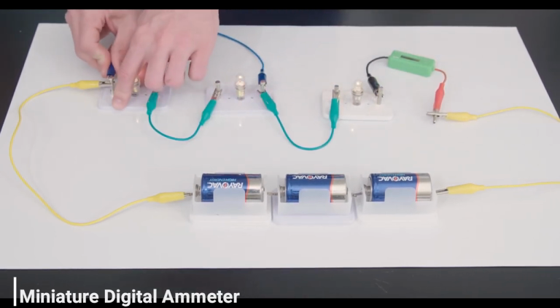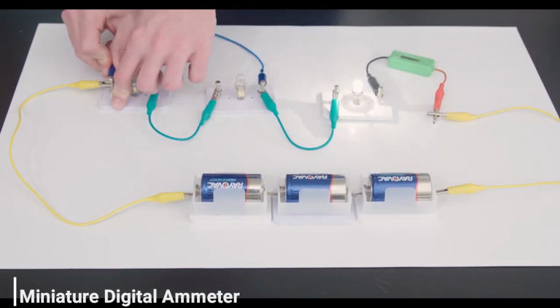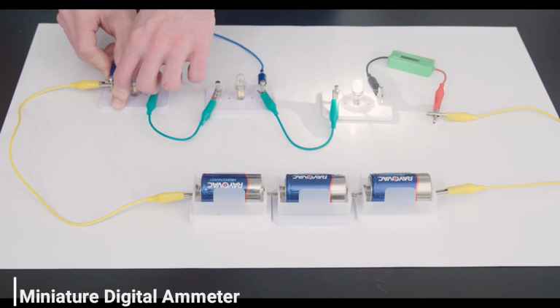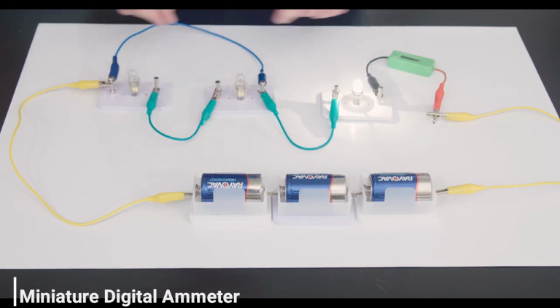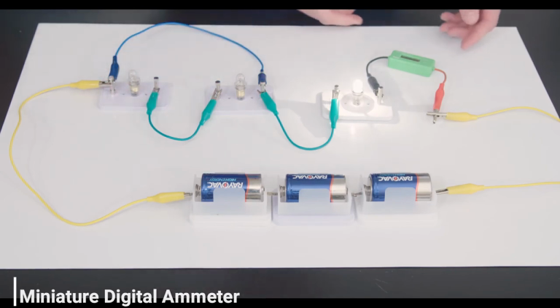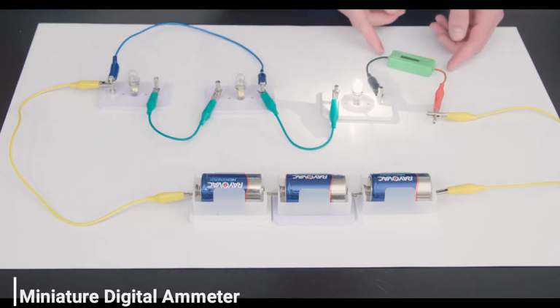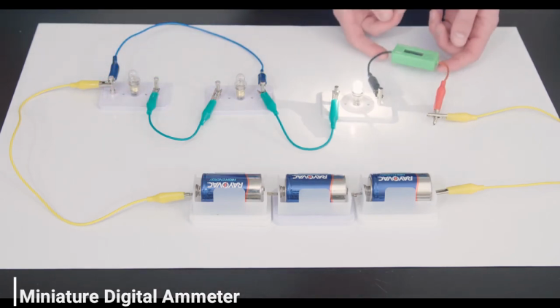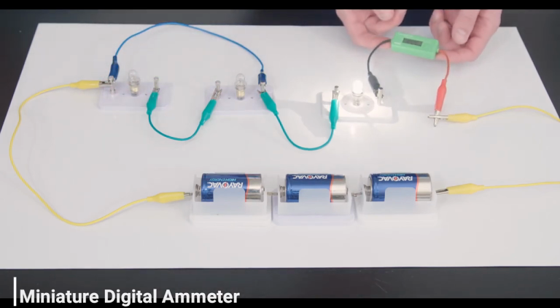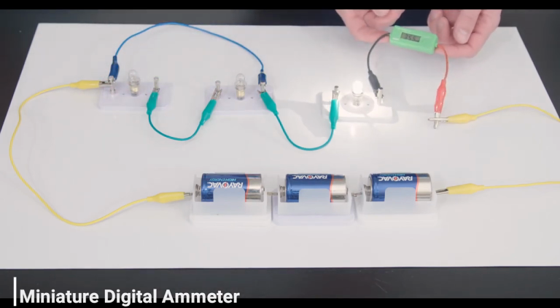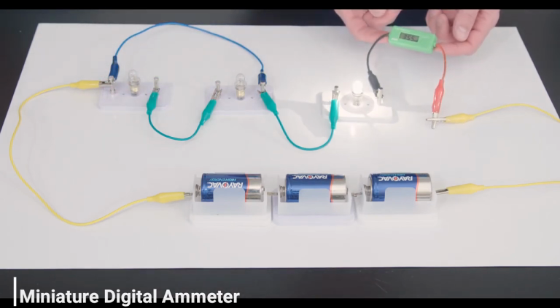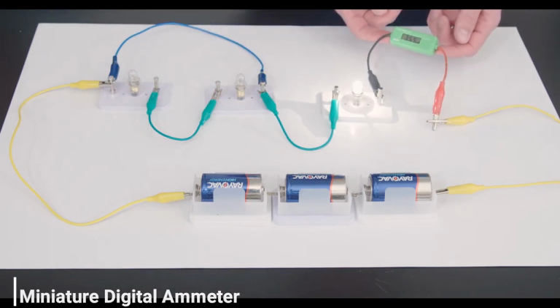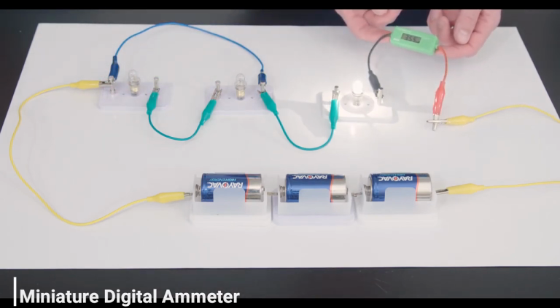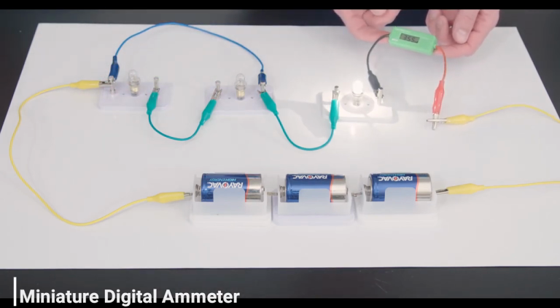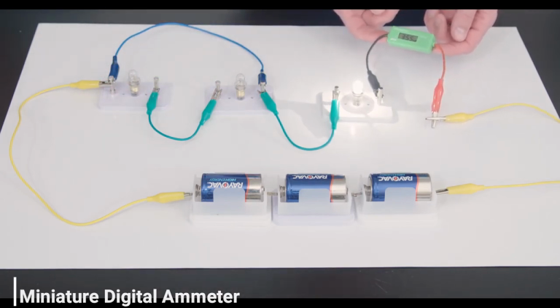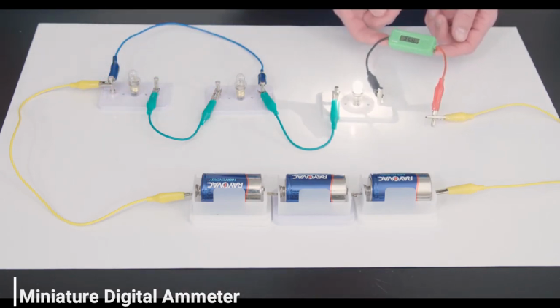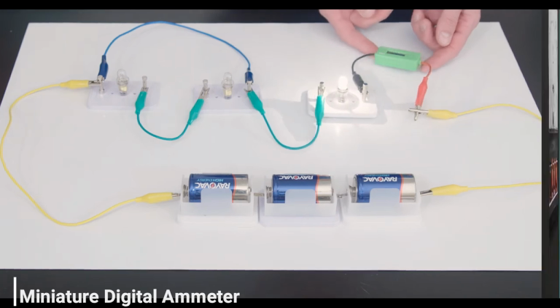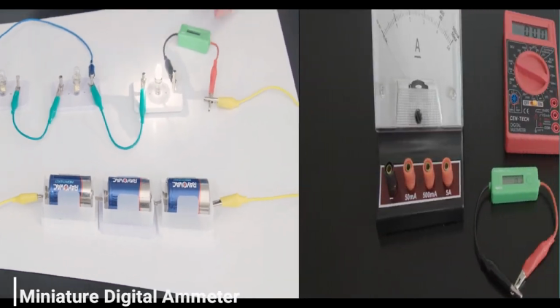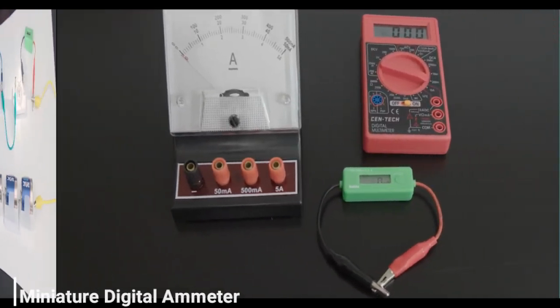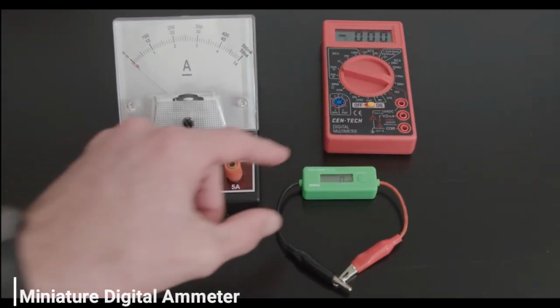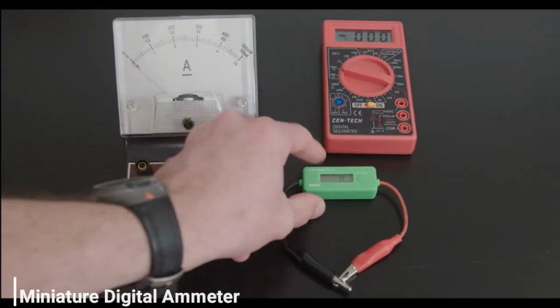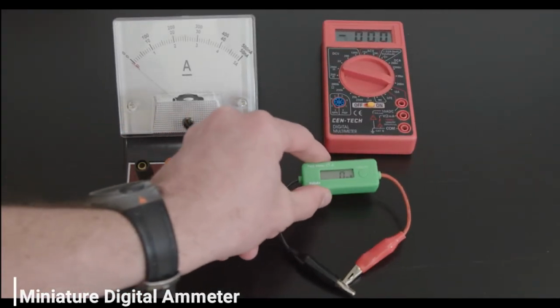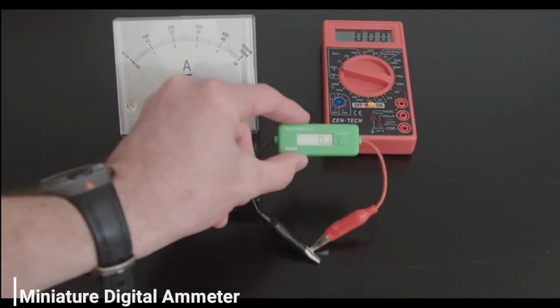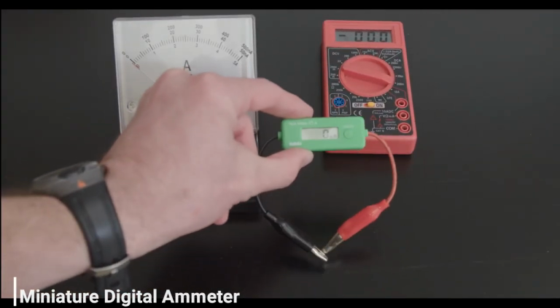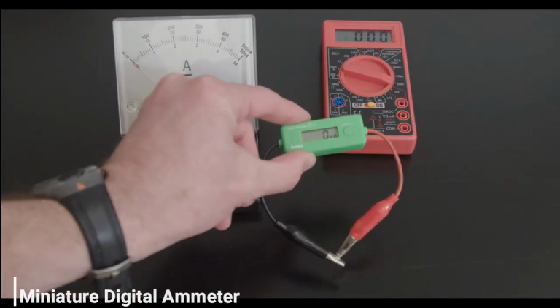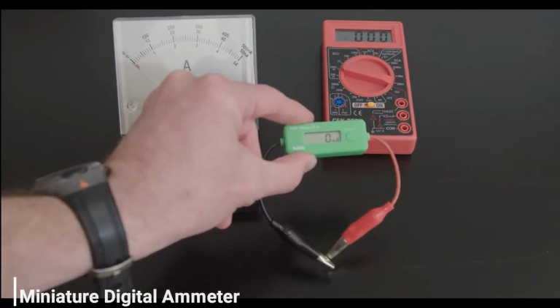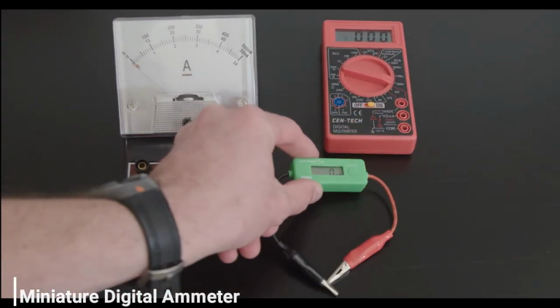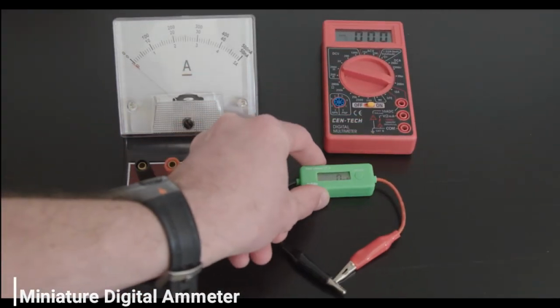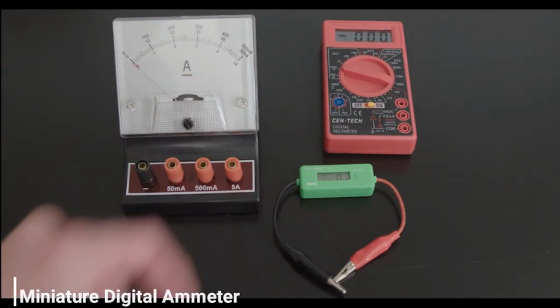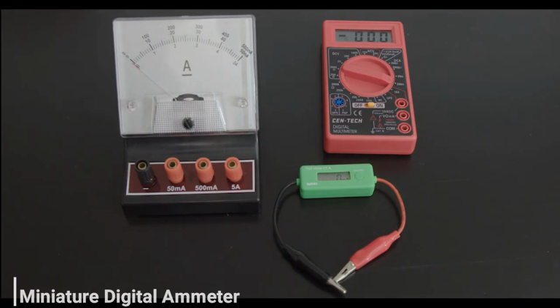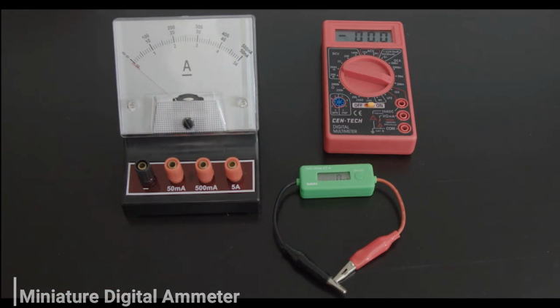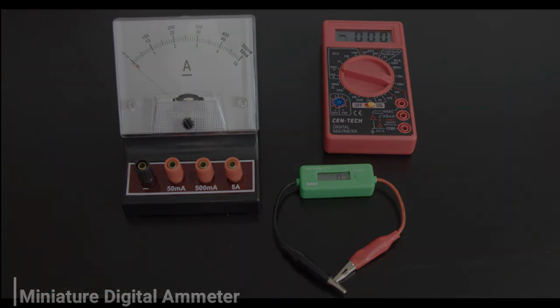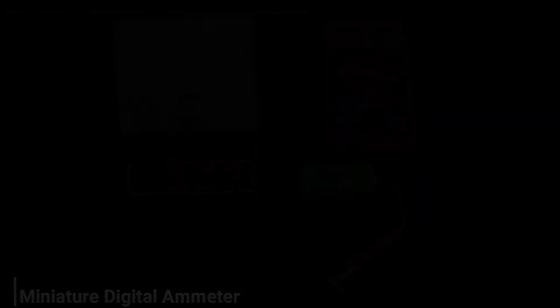For just one light bulb, it is 355 milliamps, which is more still. You might be impressed by how small and convenient this ammeter is — not like those bulky, confusing ammeters.